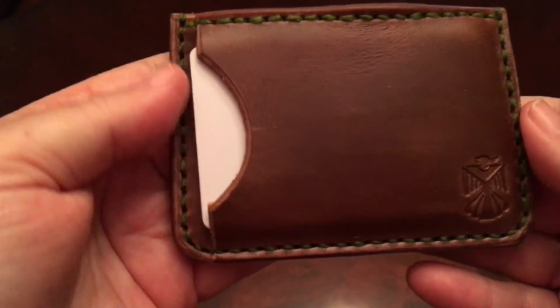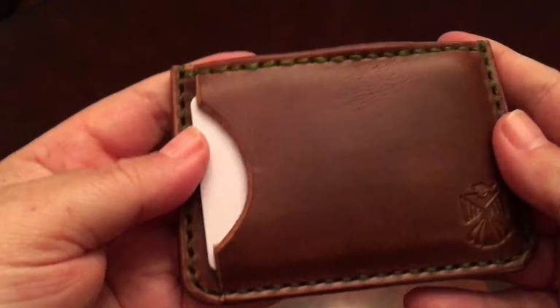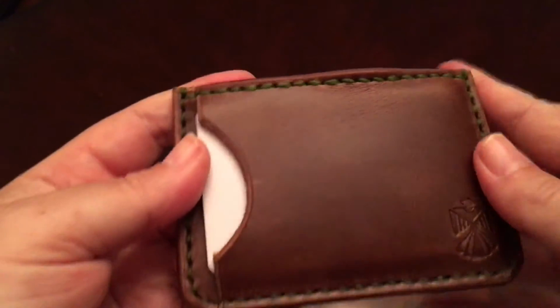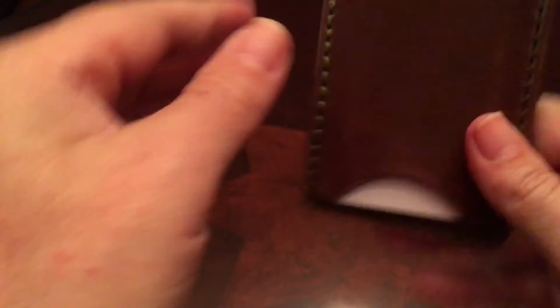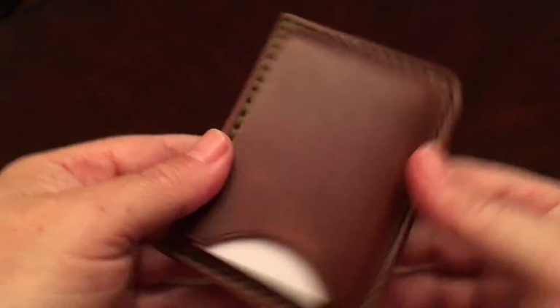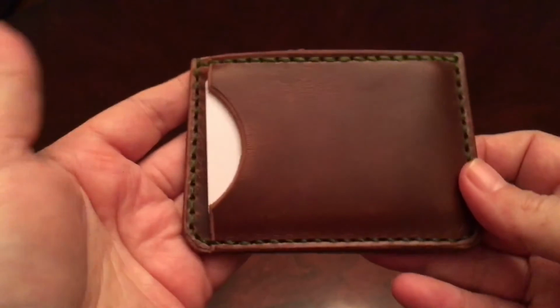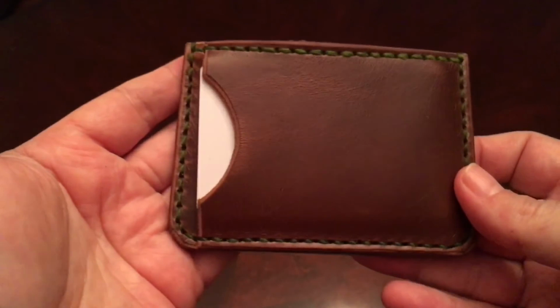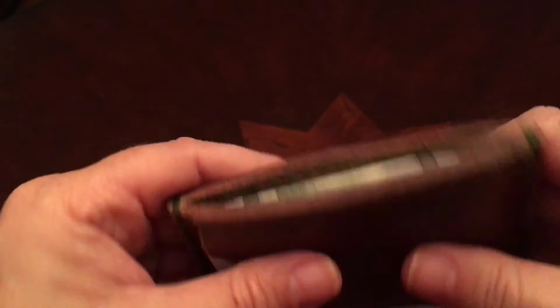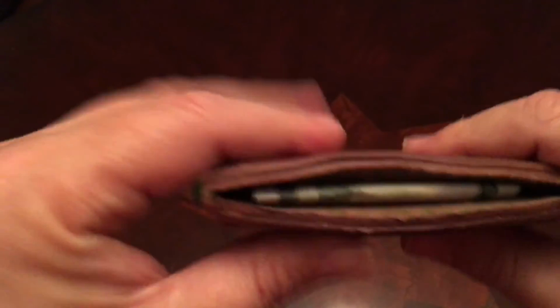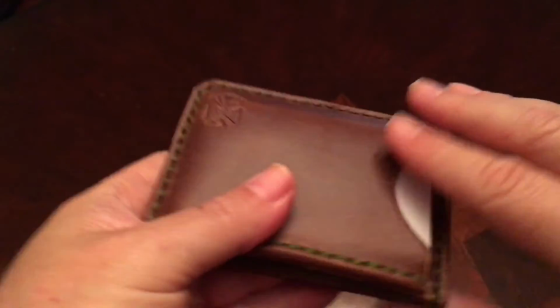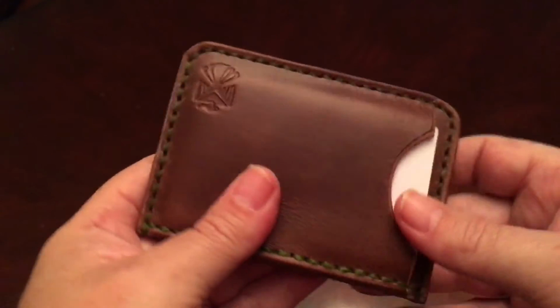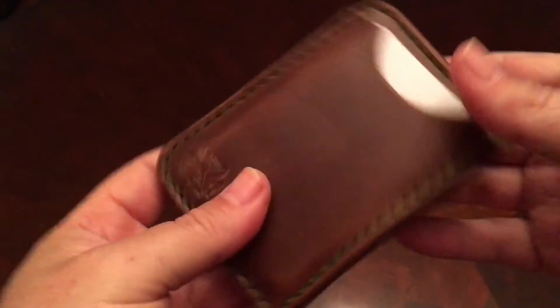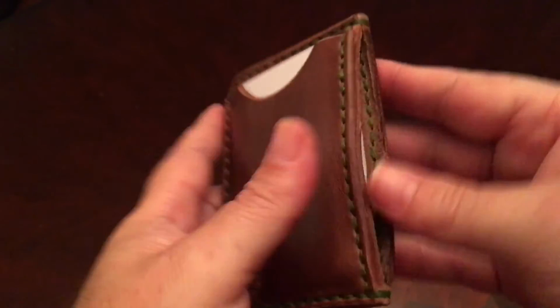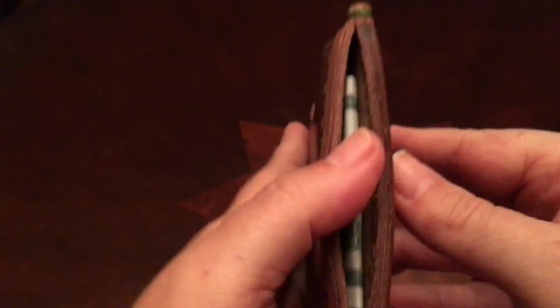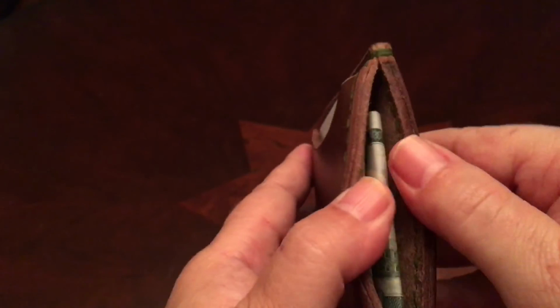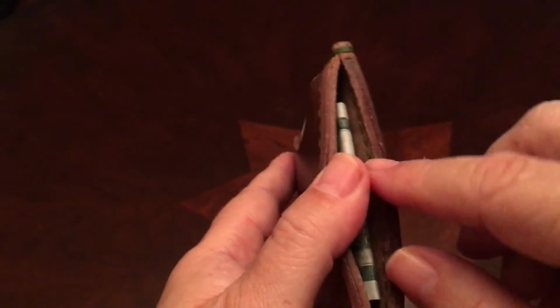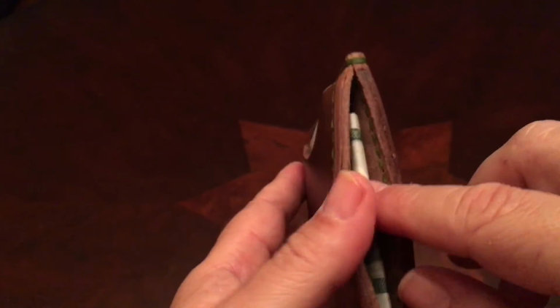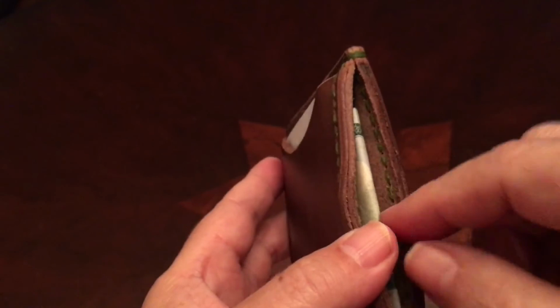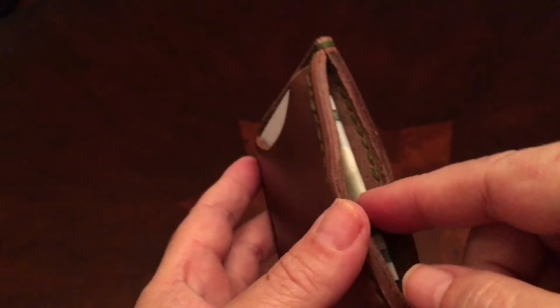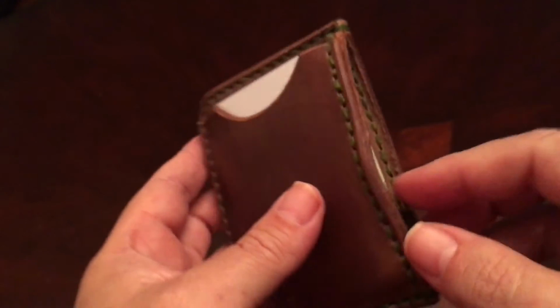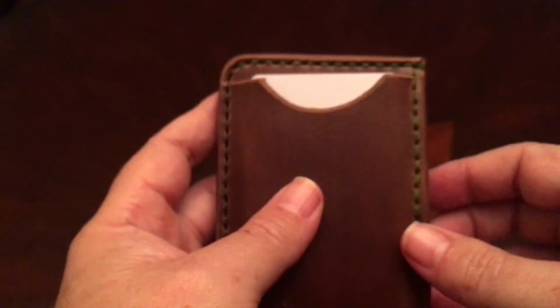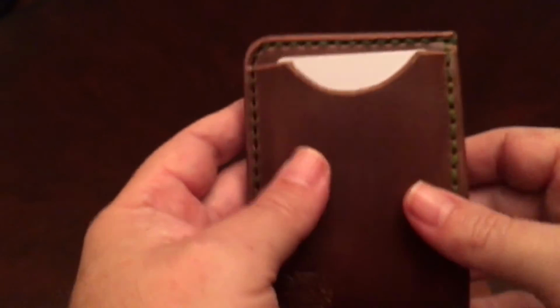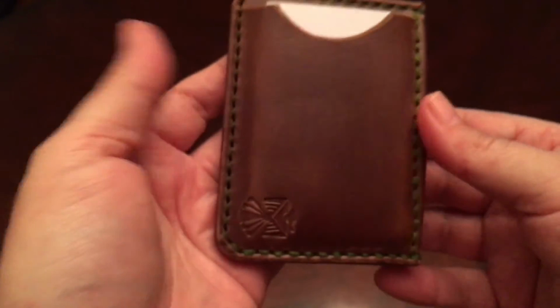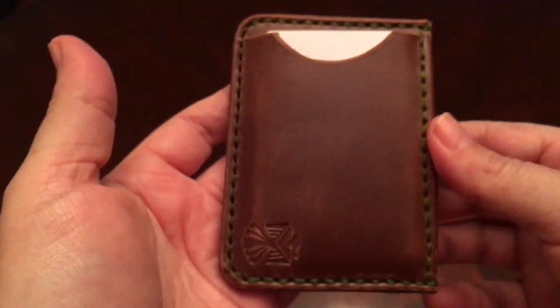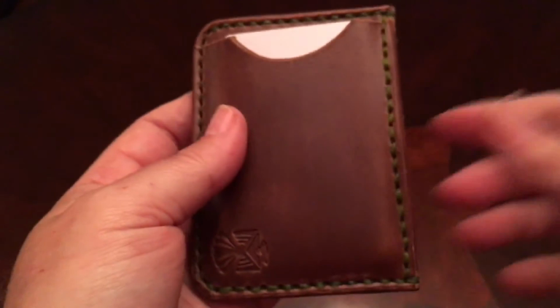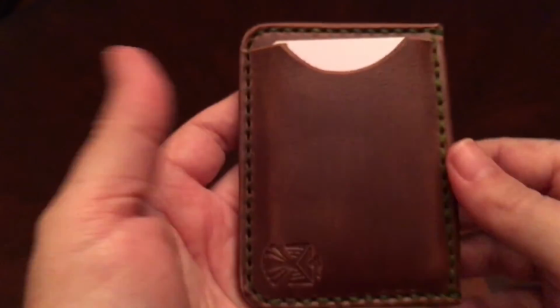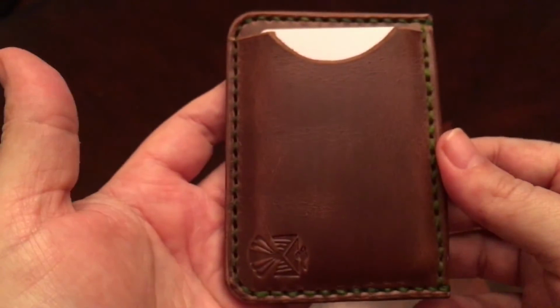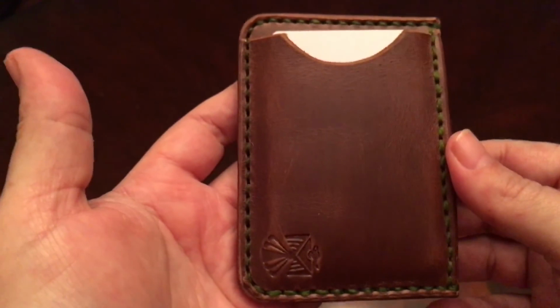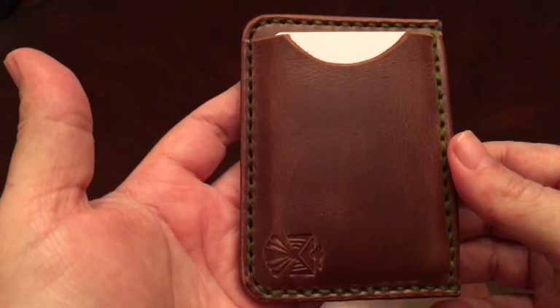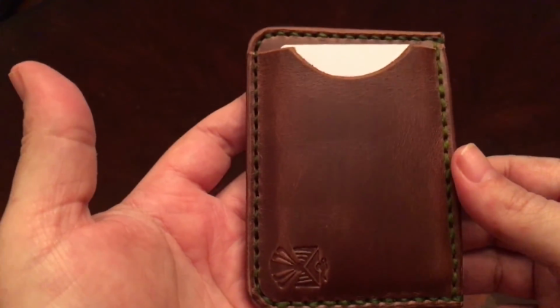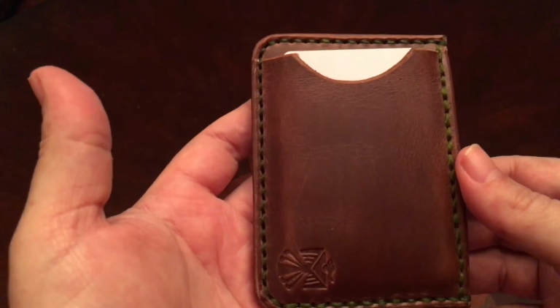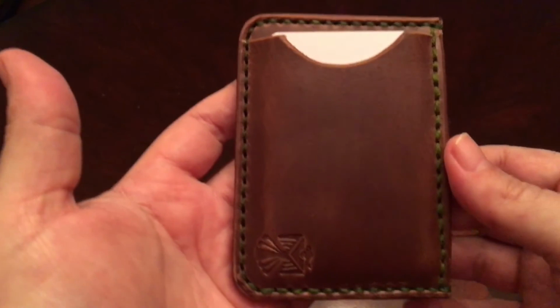You've got your cash in there, three cards on each side. You could also fold it only once — you don't have to fold it twice. I'm just going quickly for the video, but you could take your time and get it in there nicely.